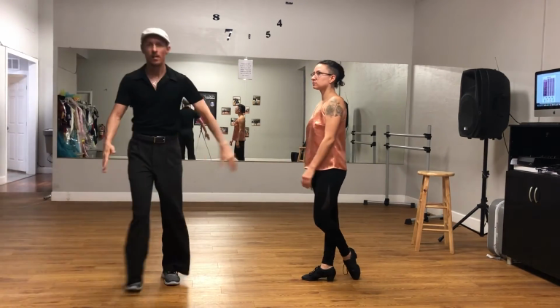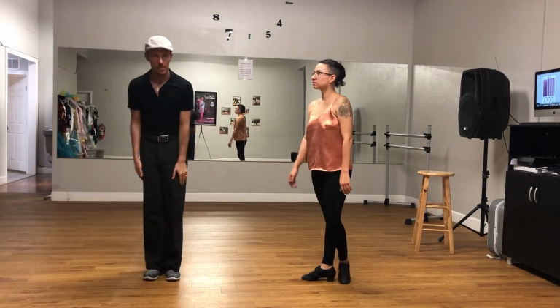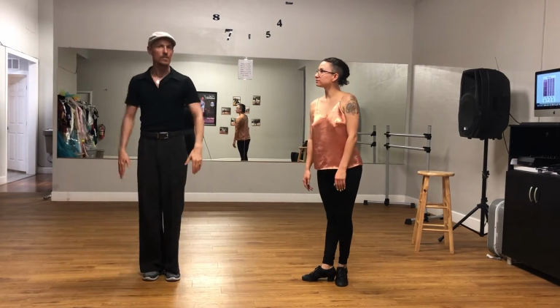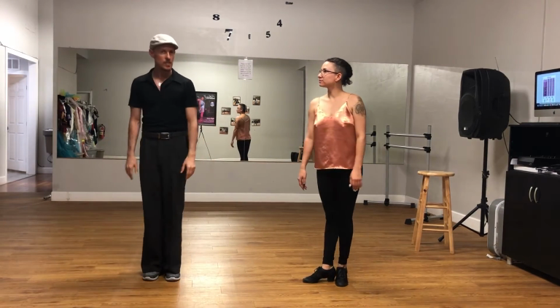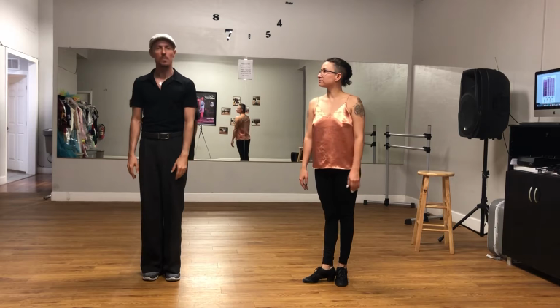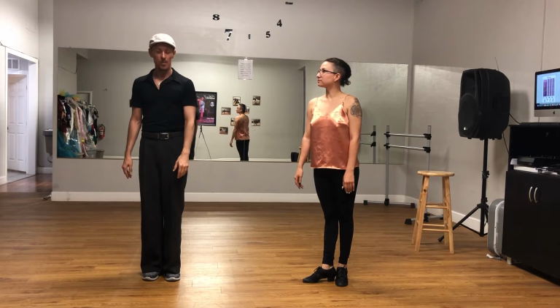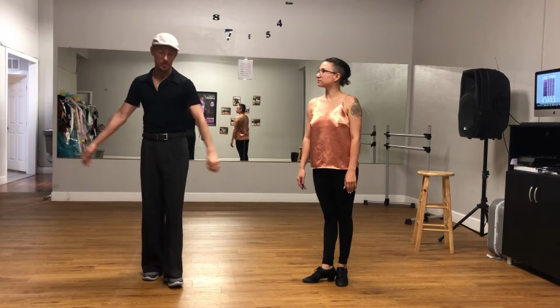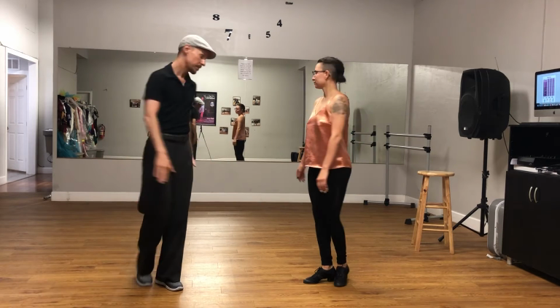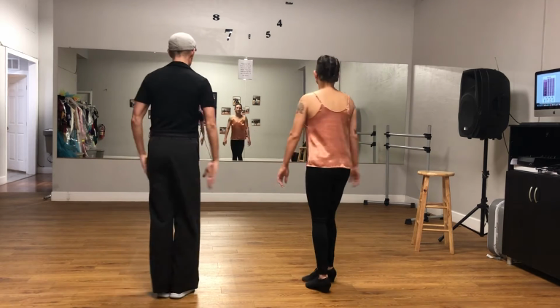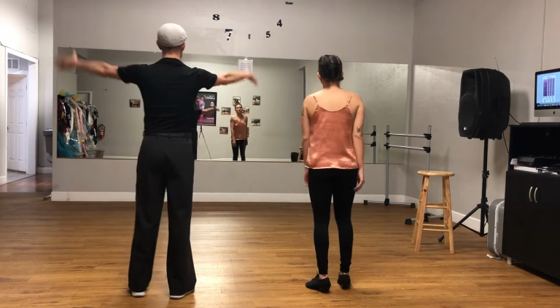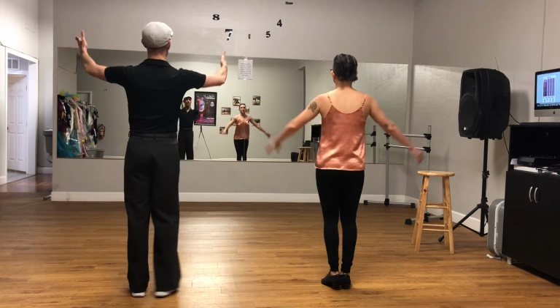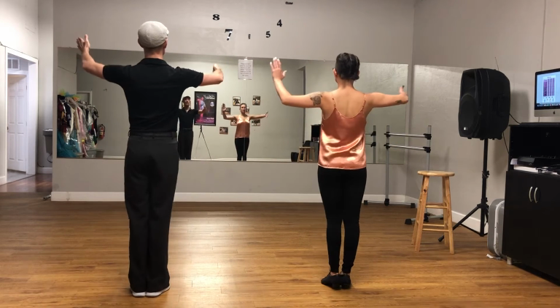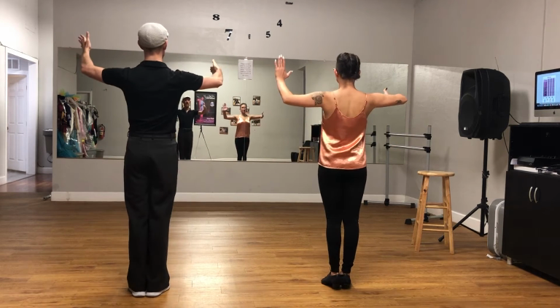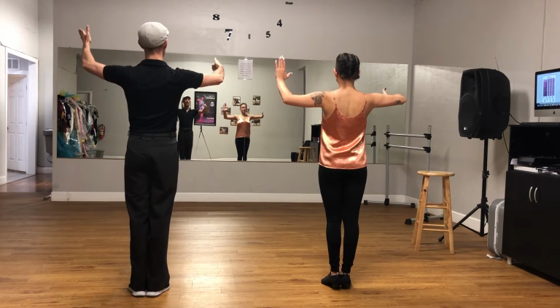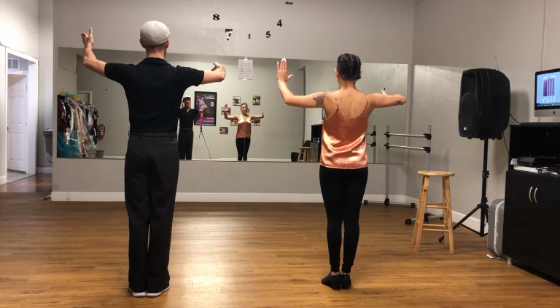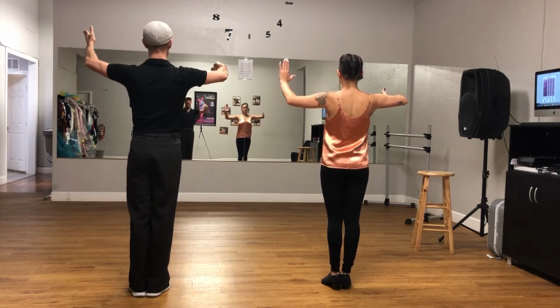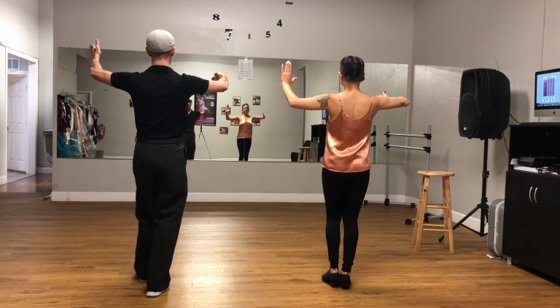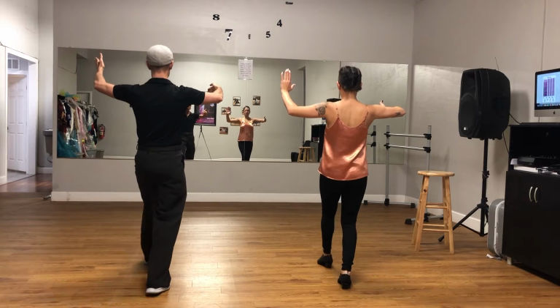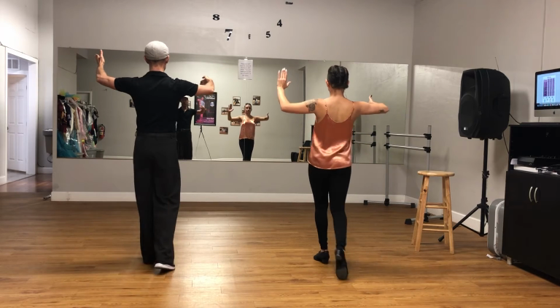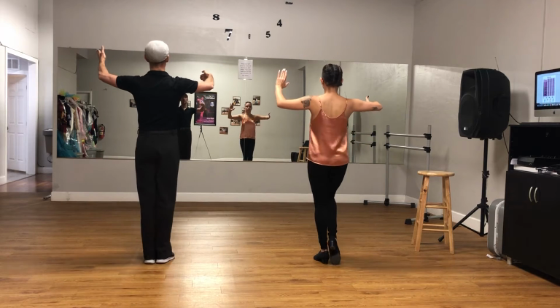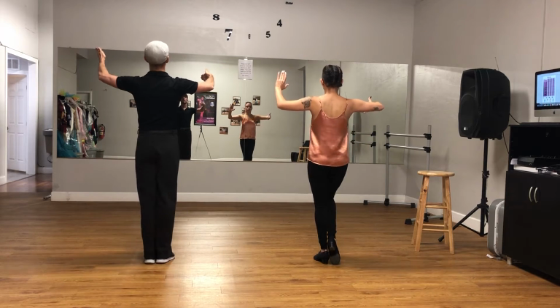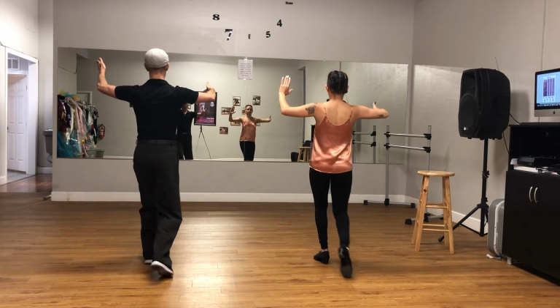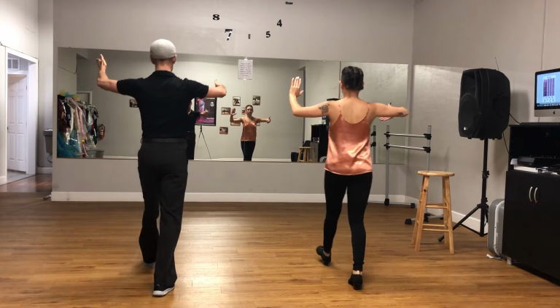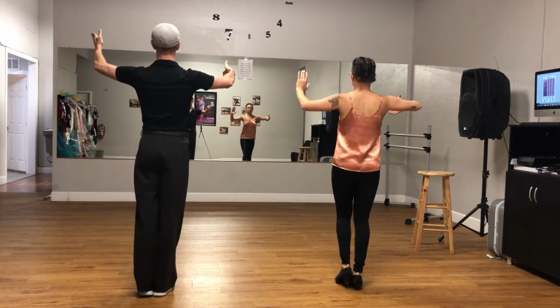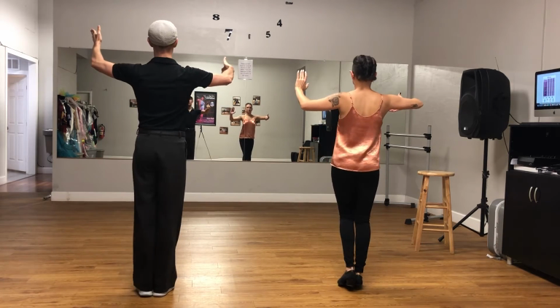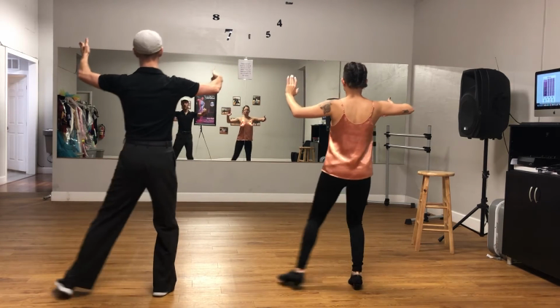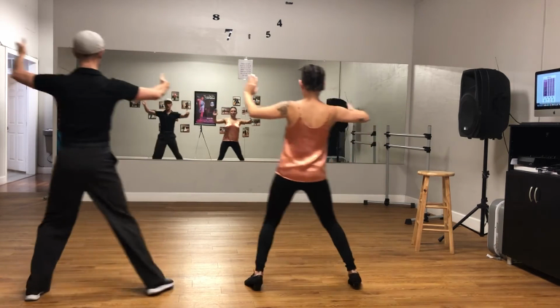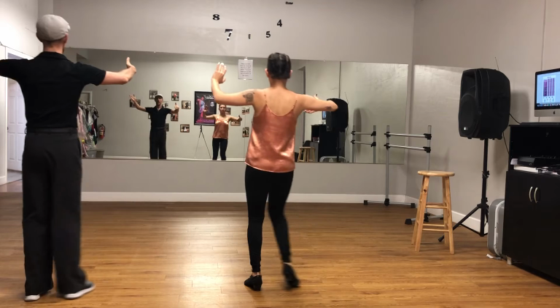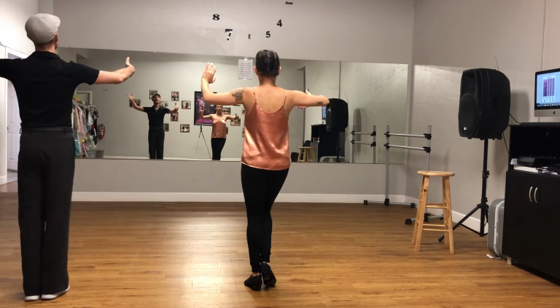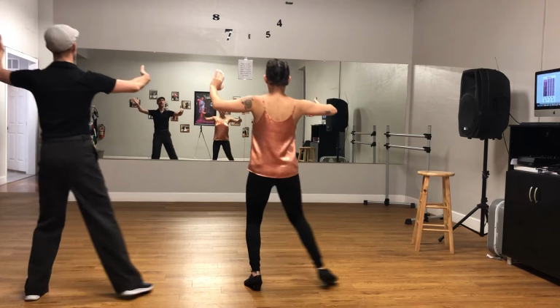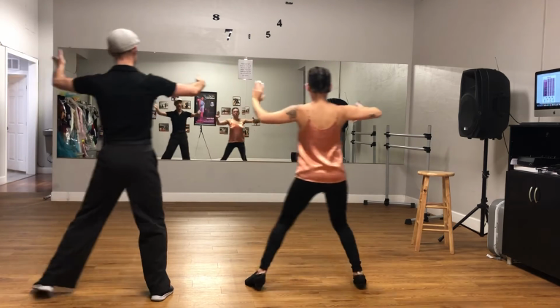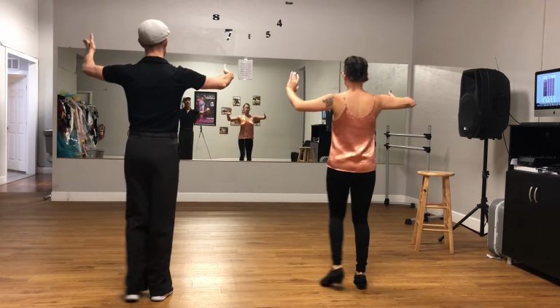We're going to do Feet Knees Waltz week one. As the gentlemen, the first part we have are balance sets. We're going to go forward, we're going to go back, we're going to go to the side, and we're going to go to the other side.